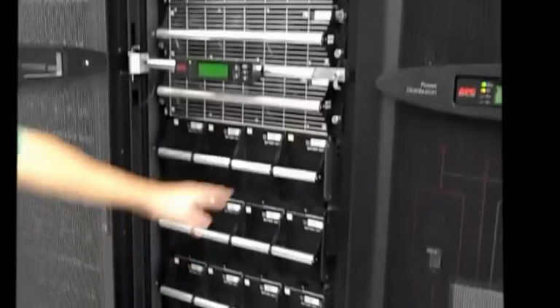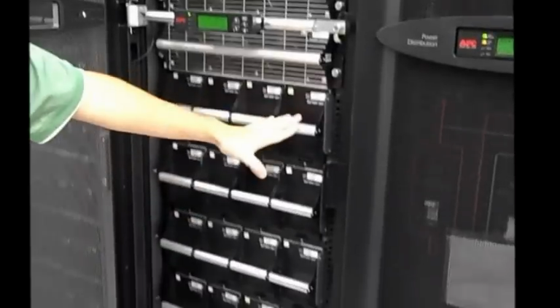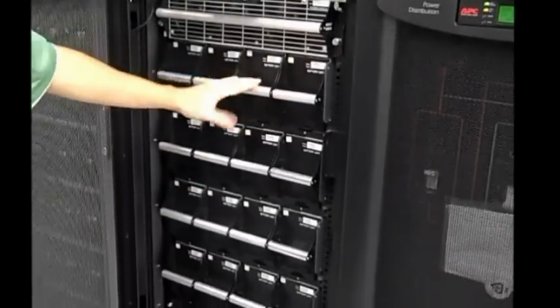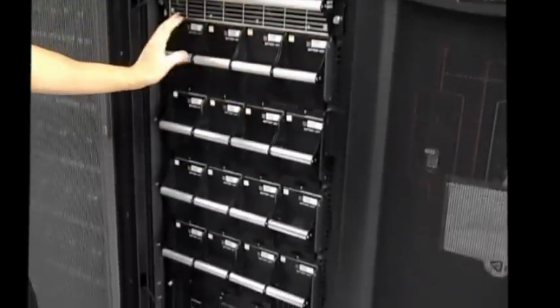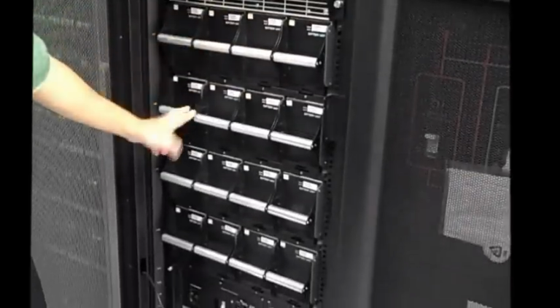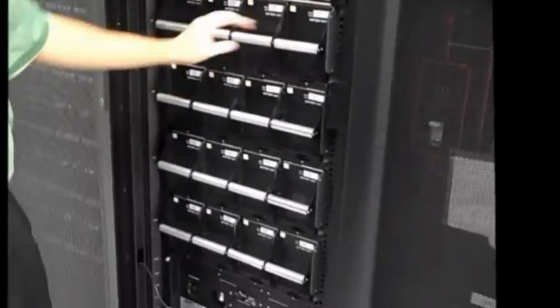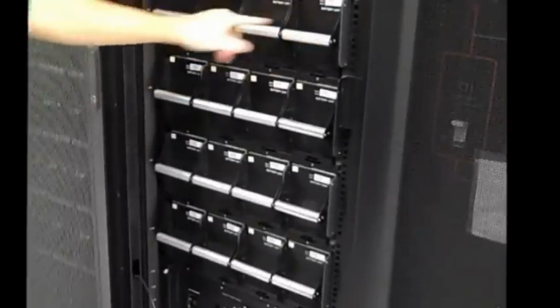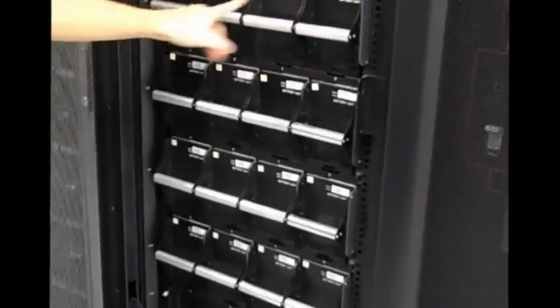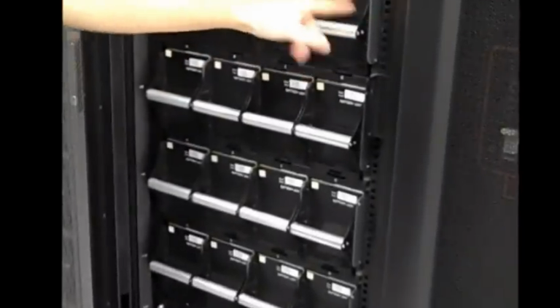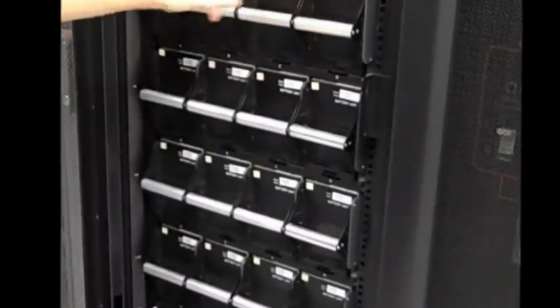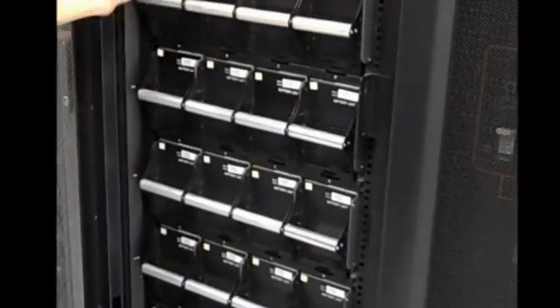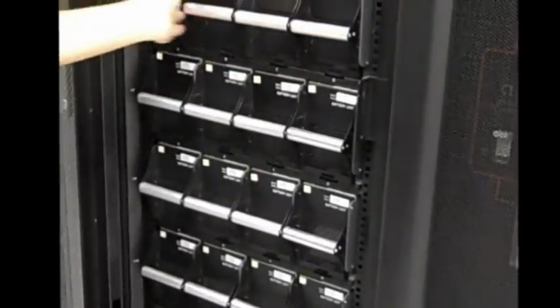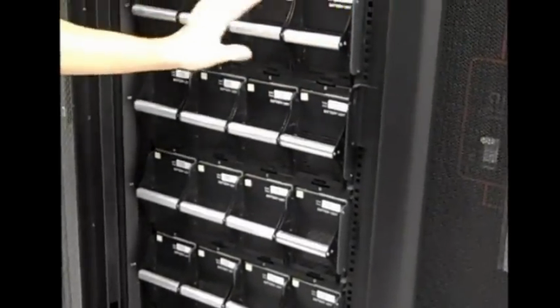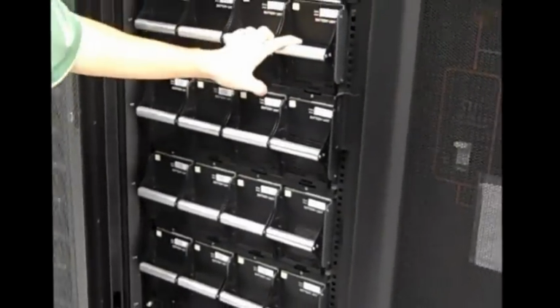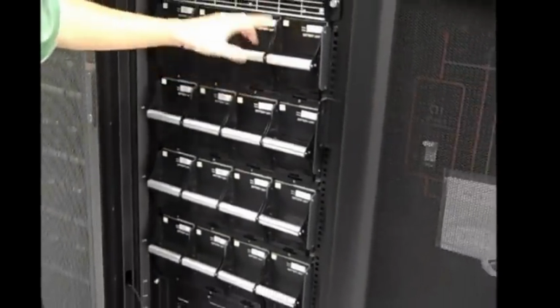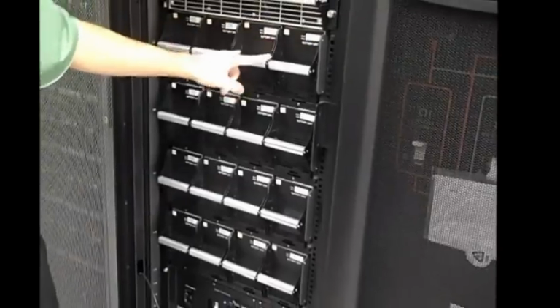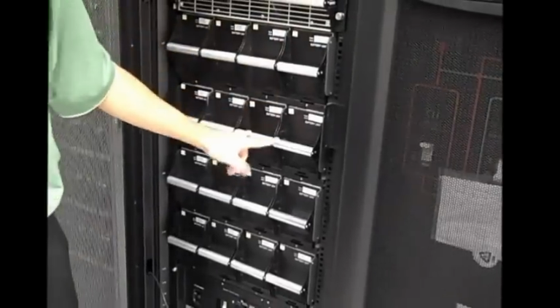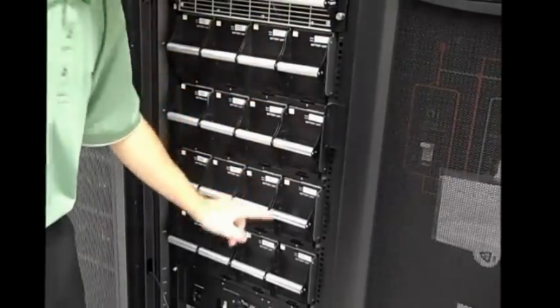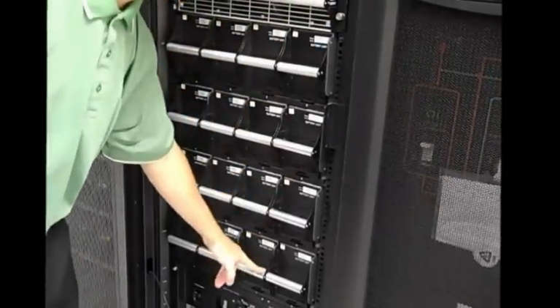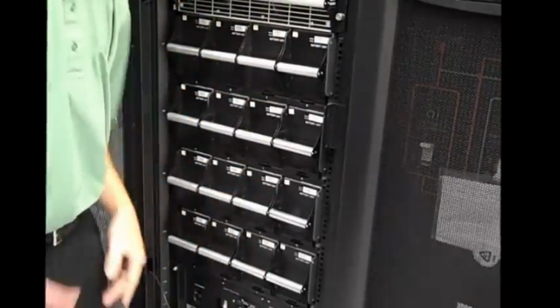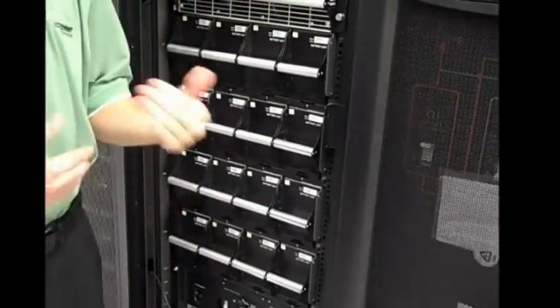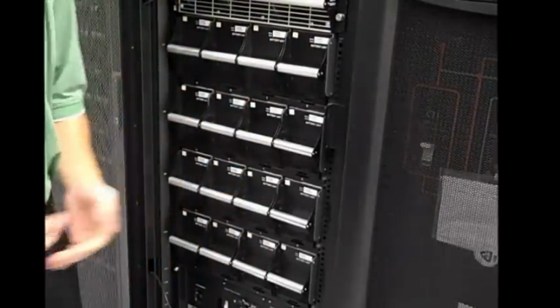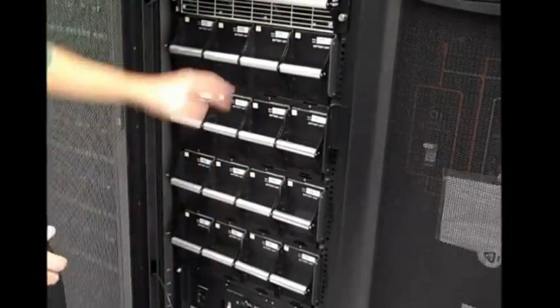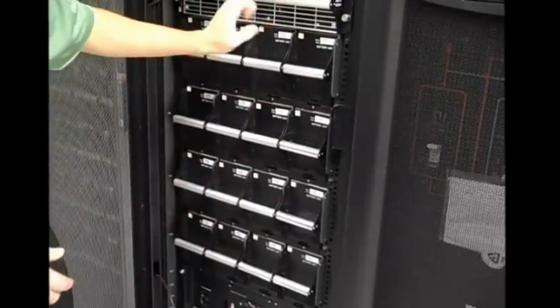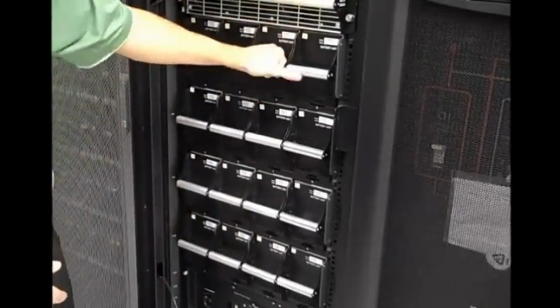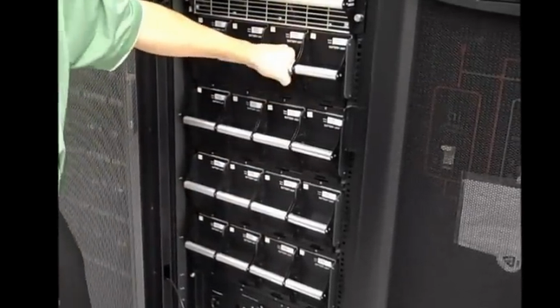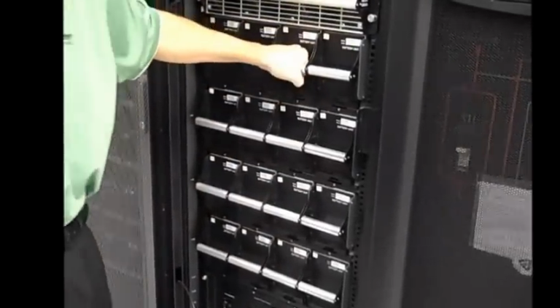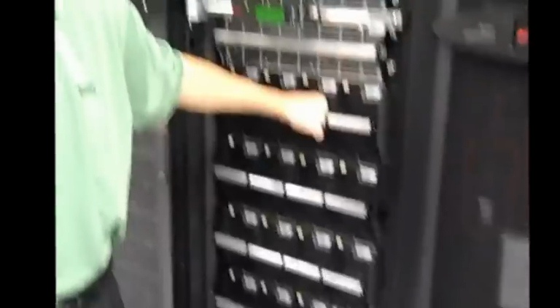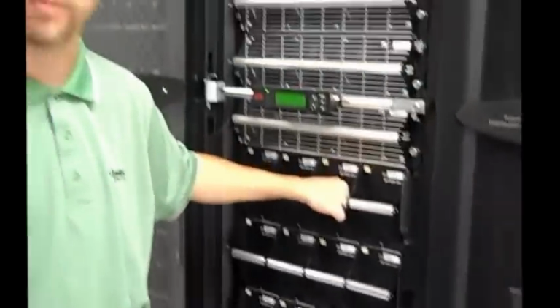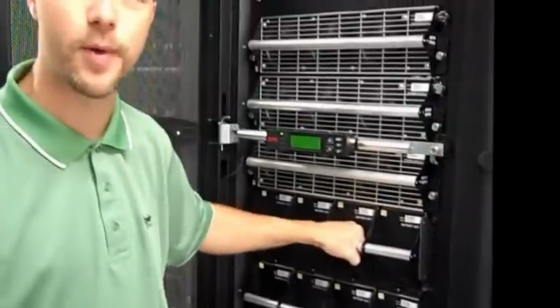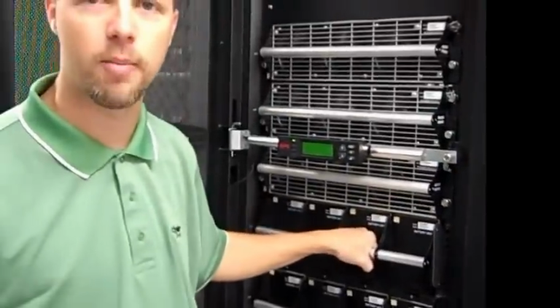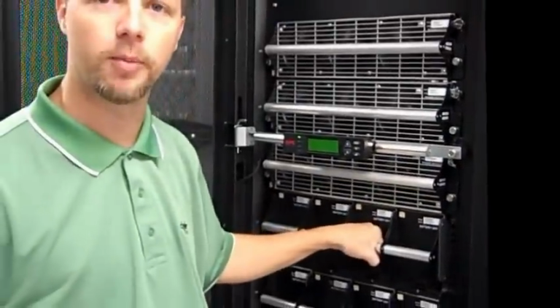Below that I have my battery modules. Battery modules come four modules to a shelf. Each shelf is a string. The strings are redundant to each other and they add run time. So if I were to lose one battery, I don't lose my UPS — I just reduce my run time by a little bit.